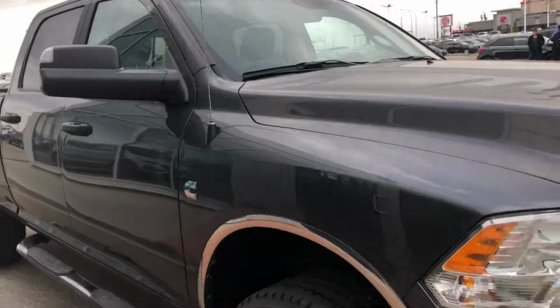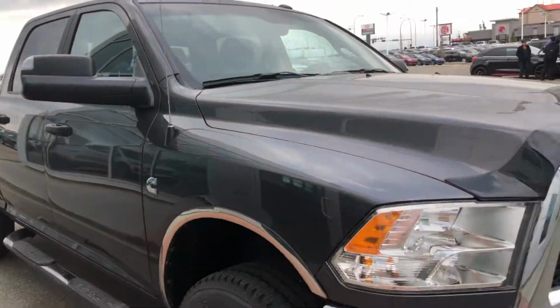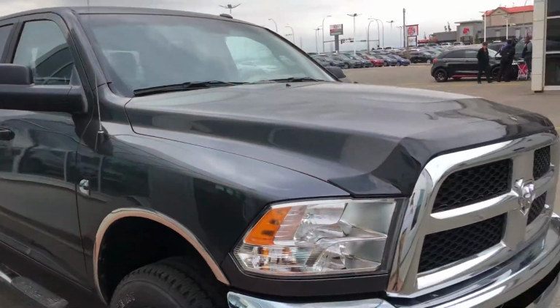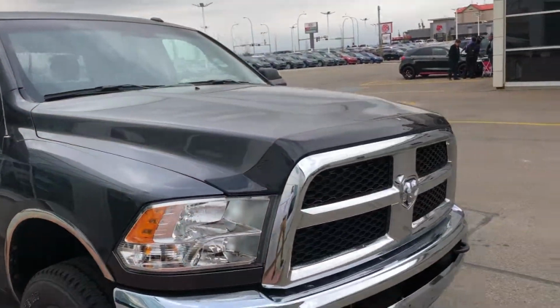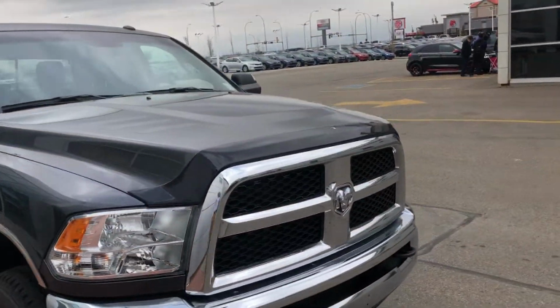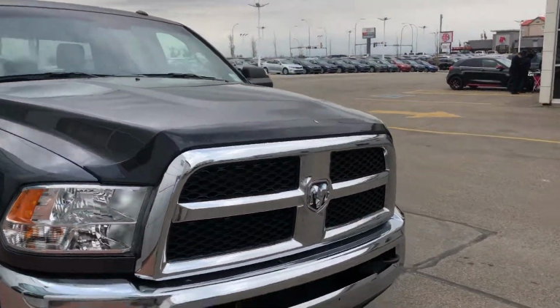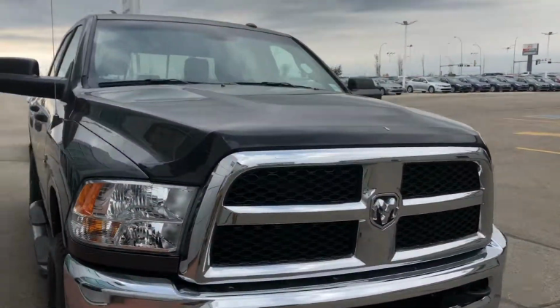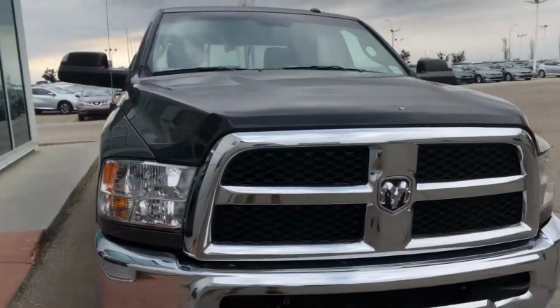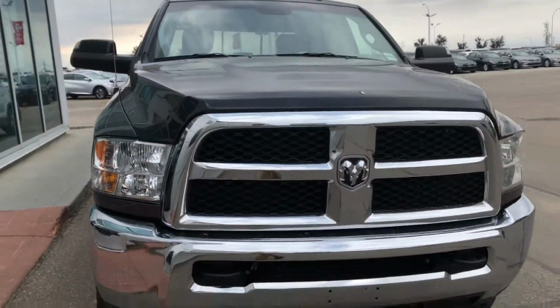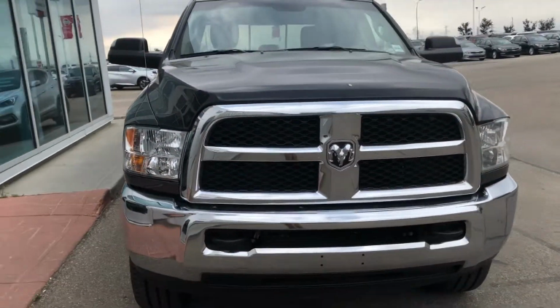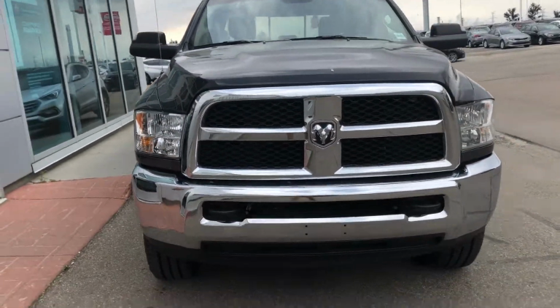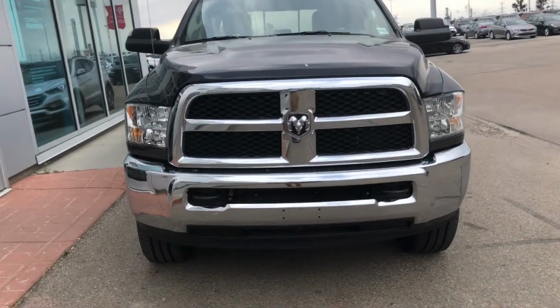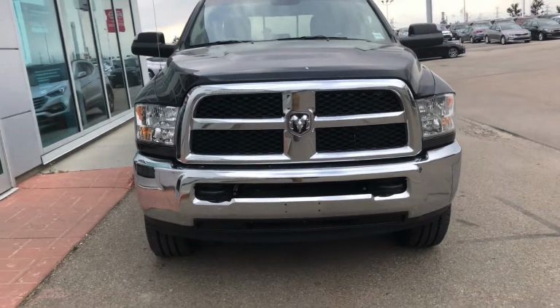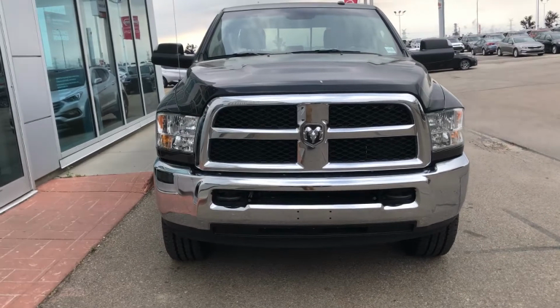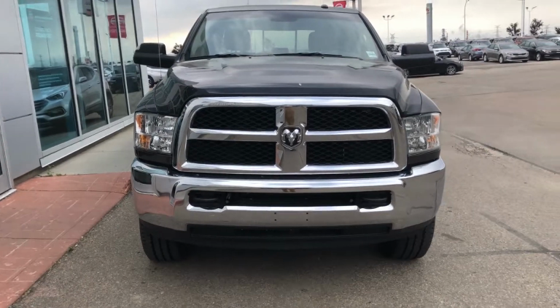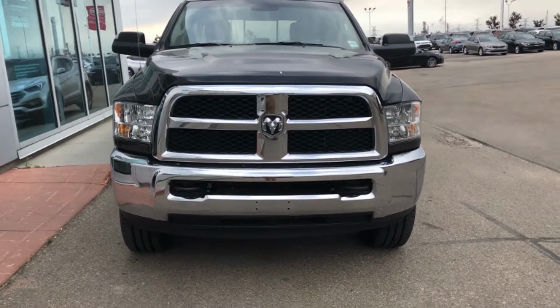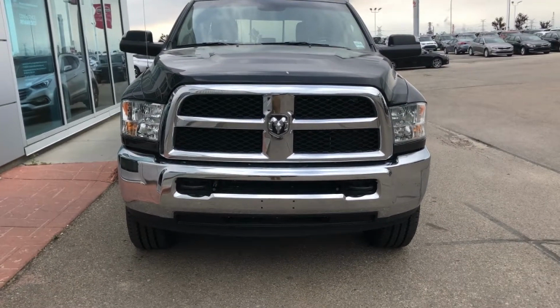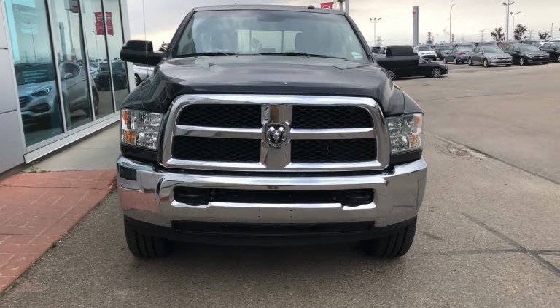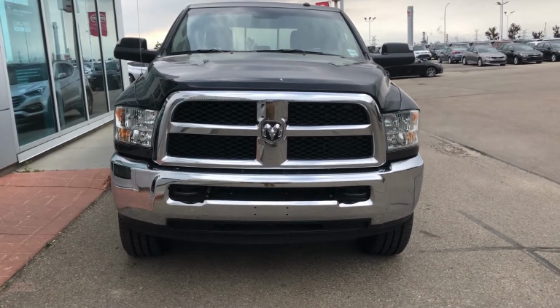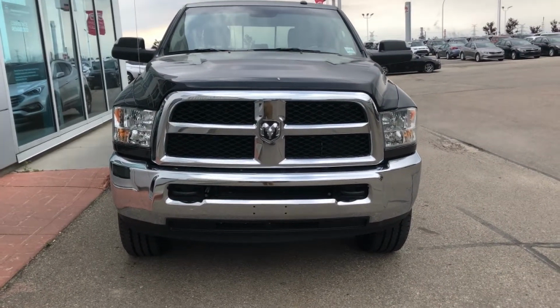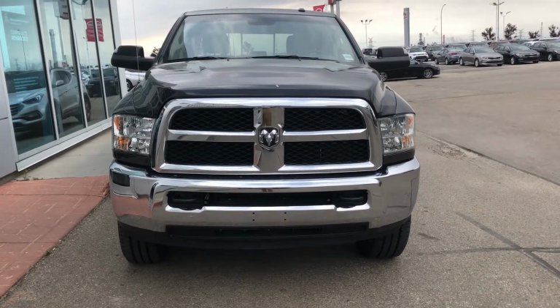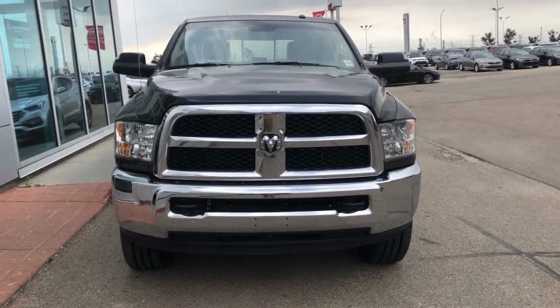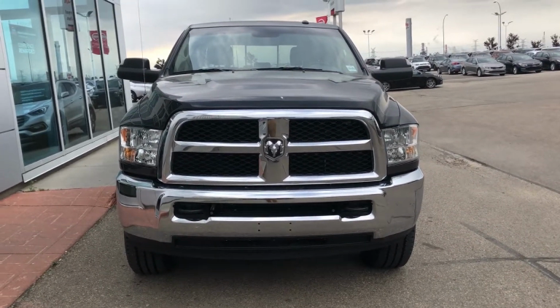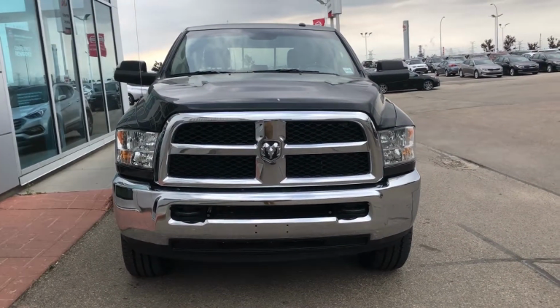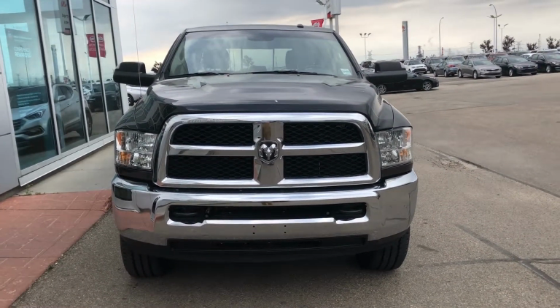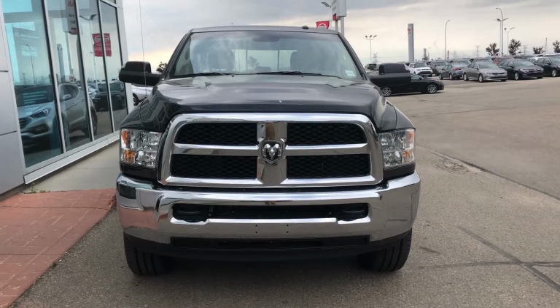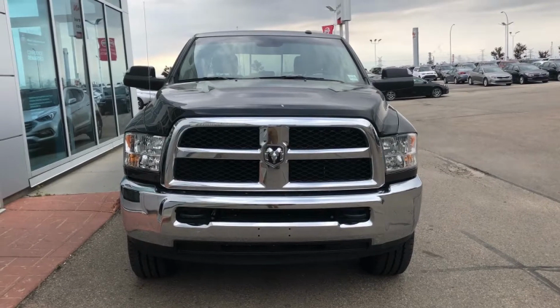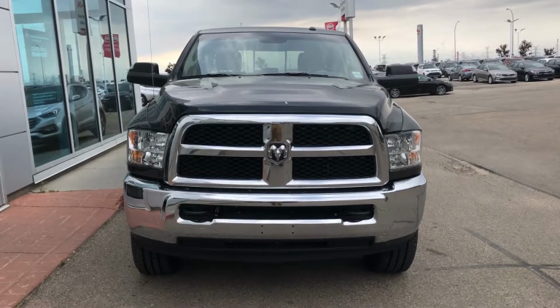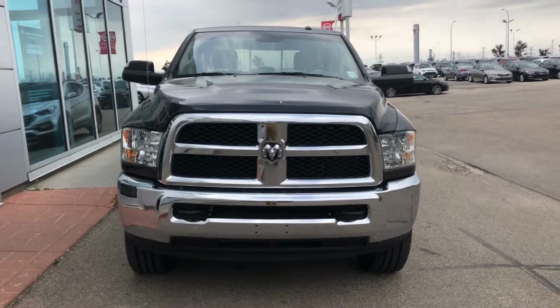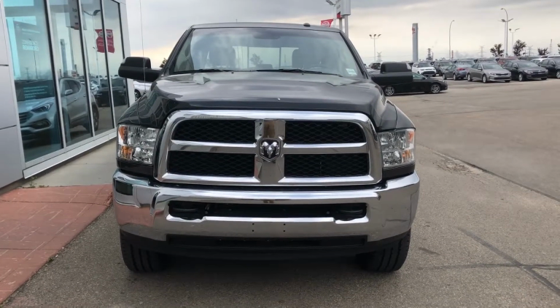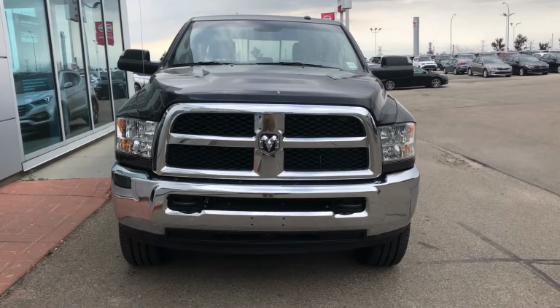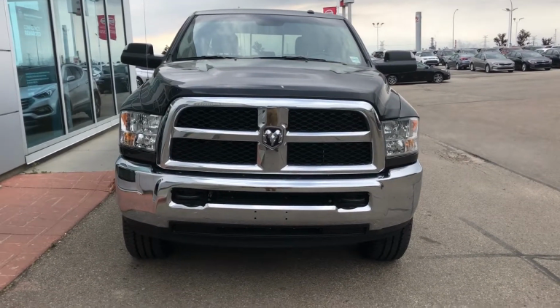I'll send you this video, Cody. Let me know when you're coming to see this Dodge Ram Diesel 2500 — it's available now. Feel free to contact me if you have any questions. Thanks for watching the video, have a great day!